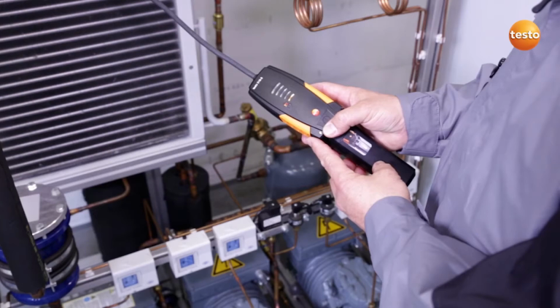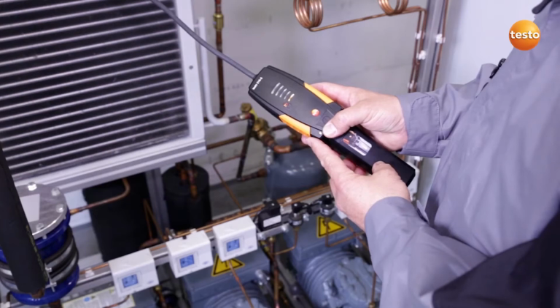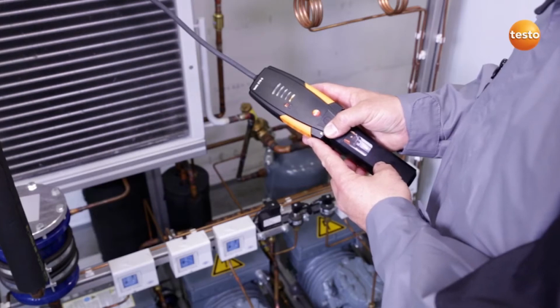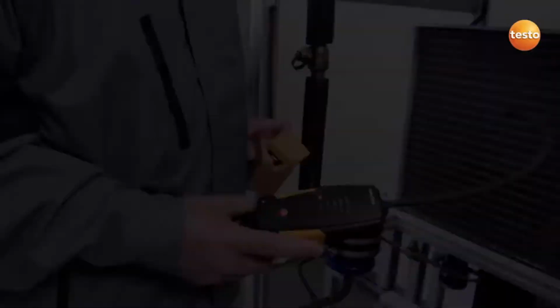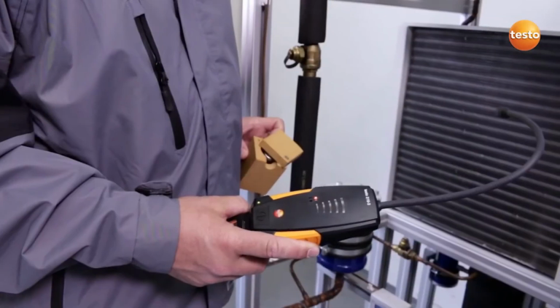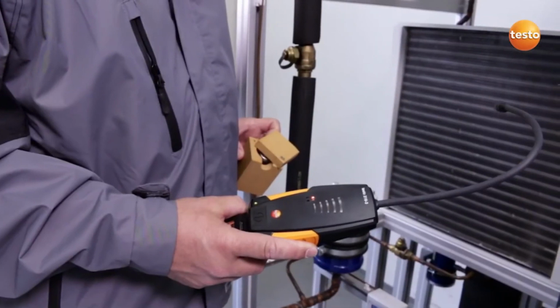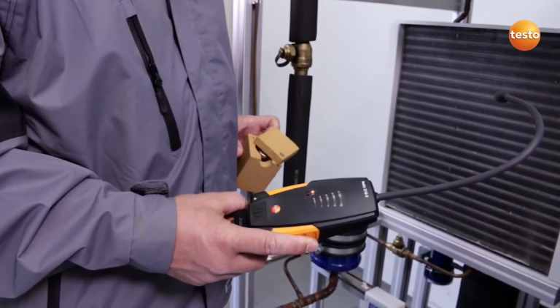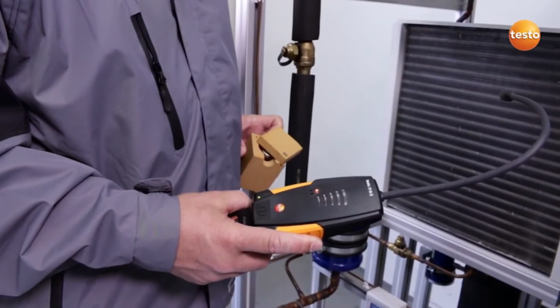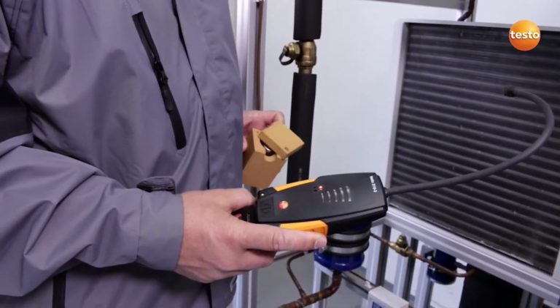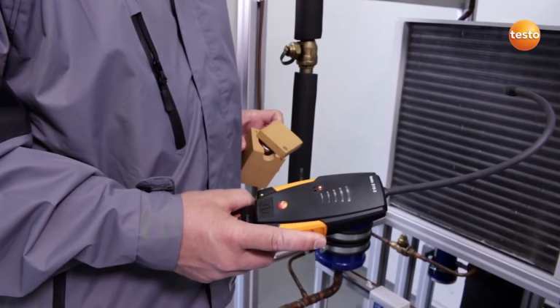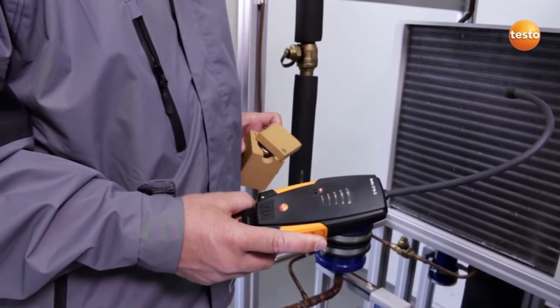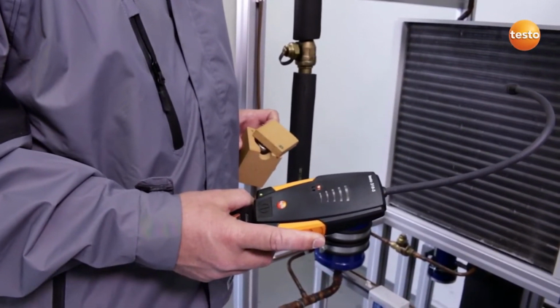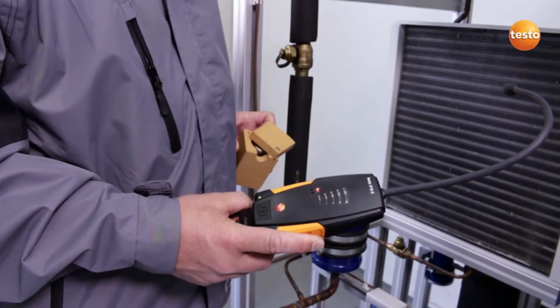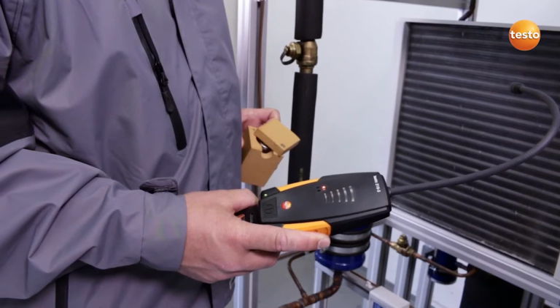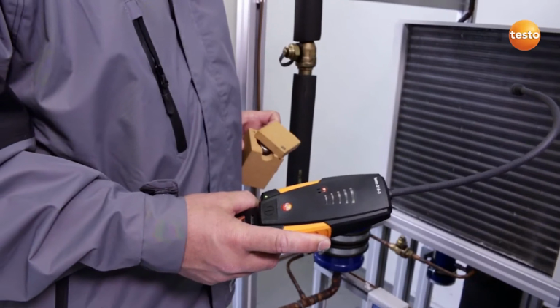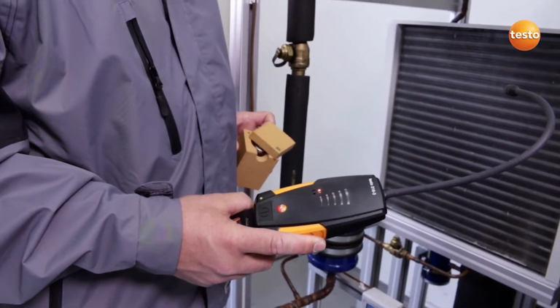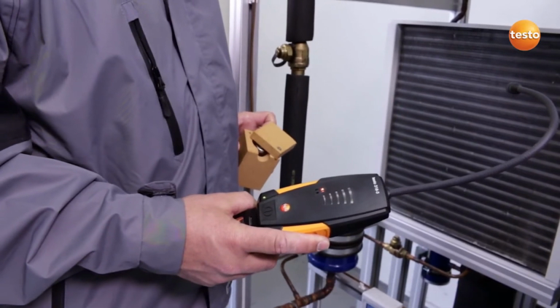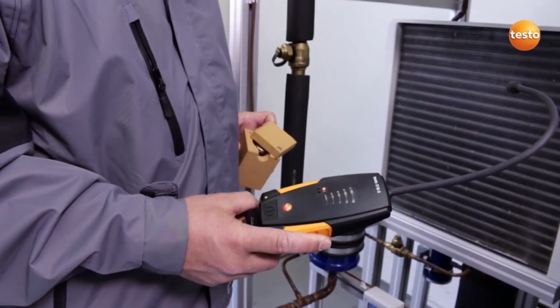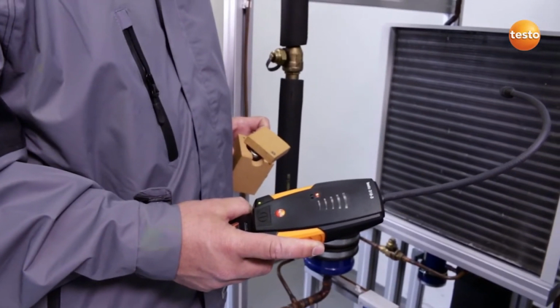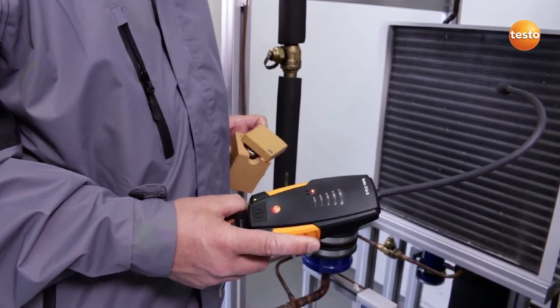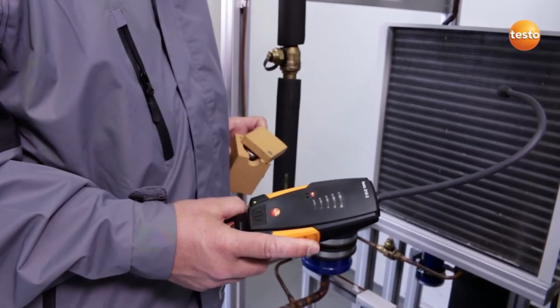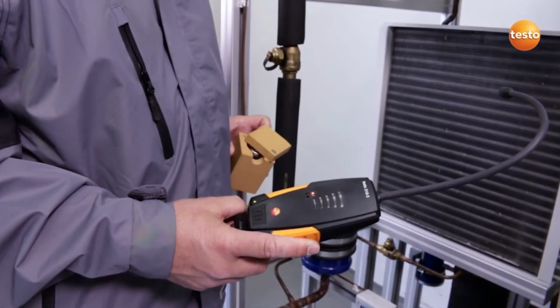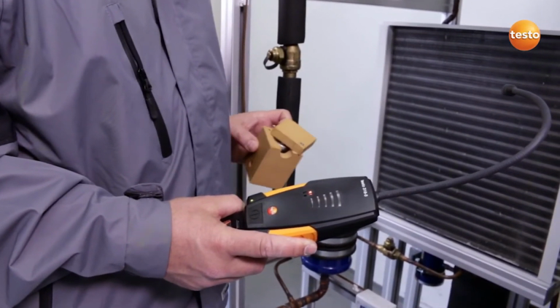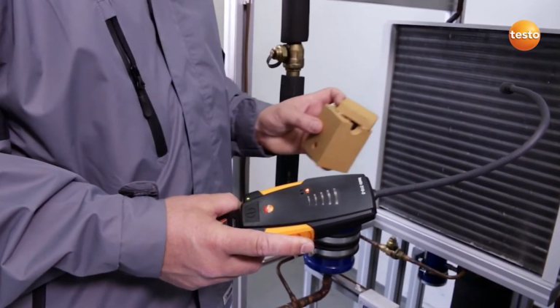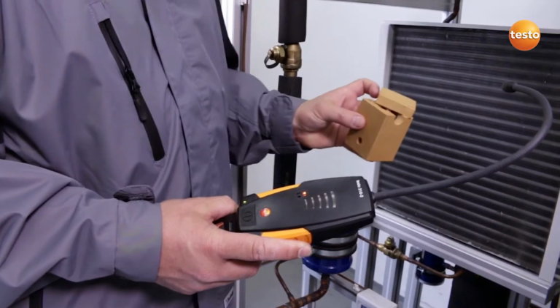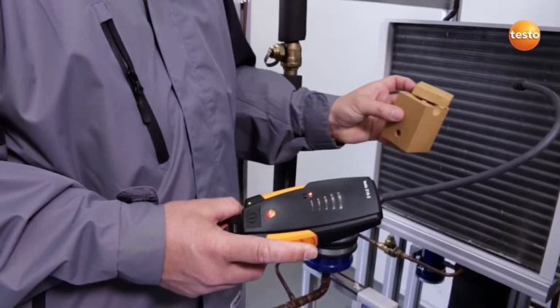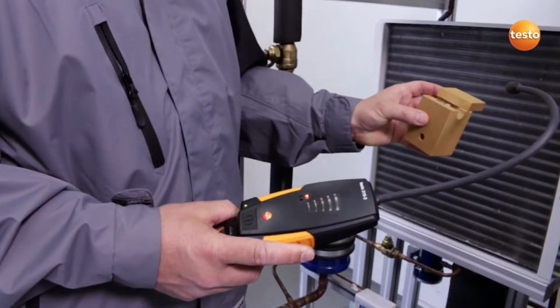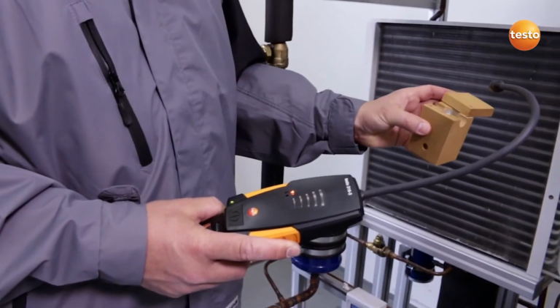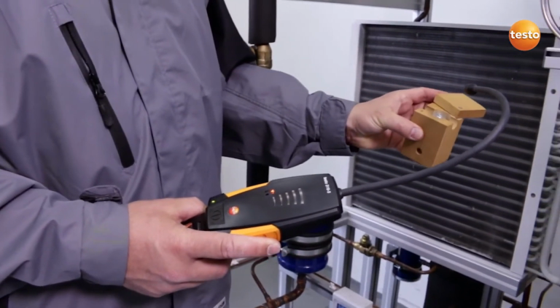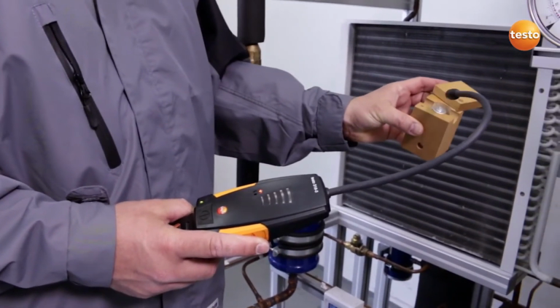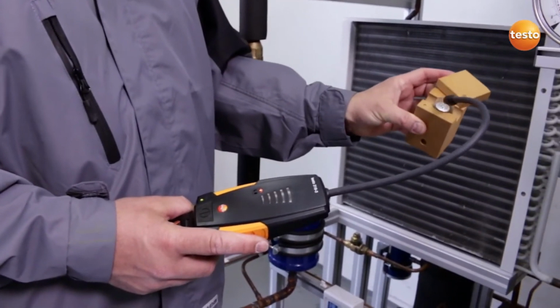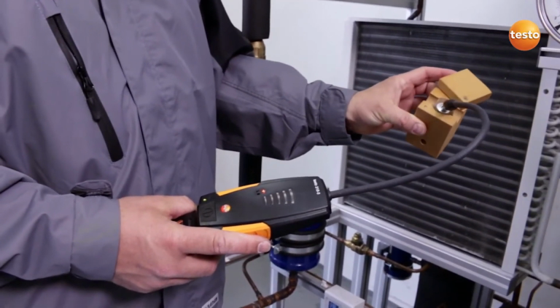The instrument is now operational. If the instrument has not been used for a longer period, it is recommended that you test the functionality of the sensor. To do this, we use a test leak, which we bring up close to the sensor.